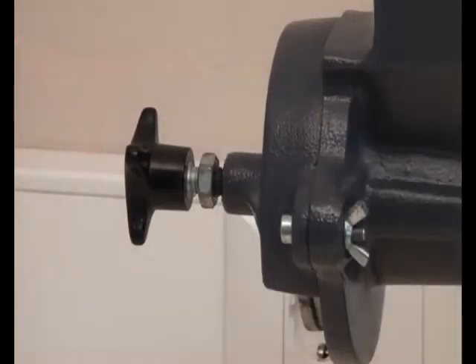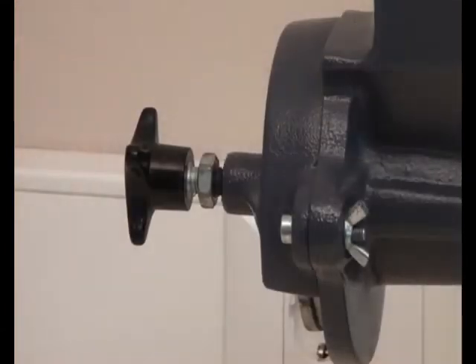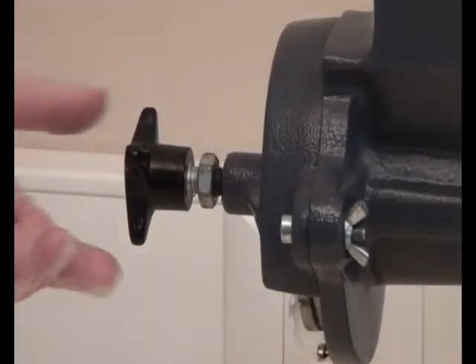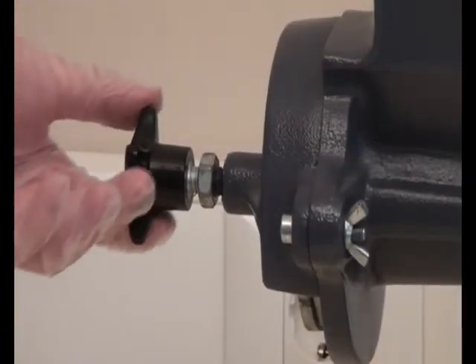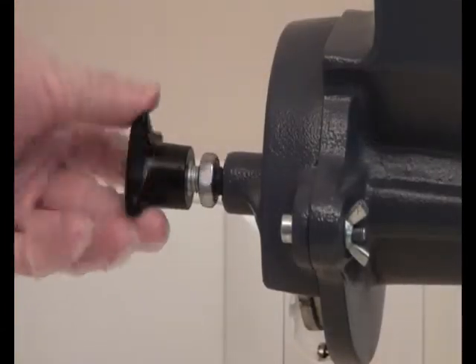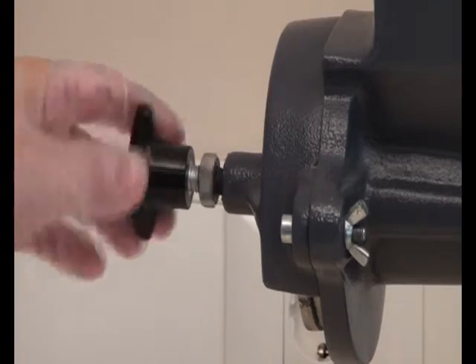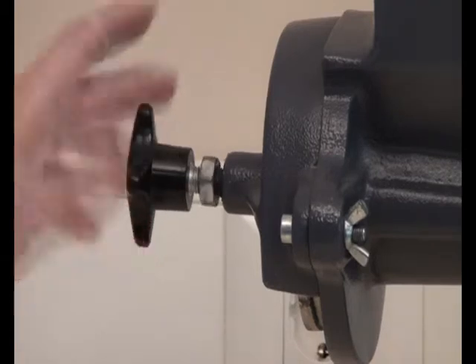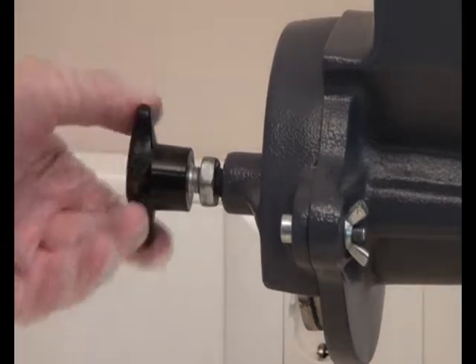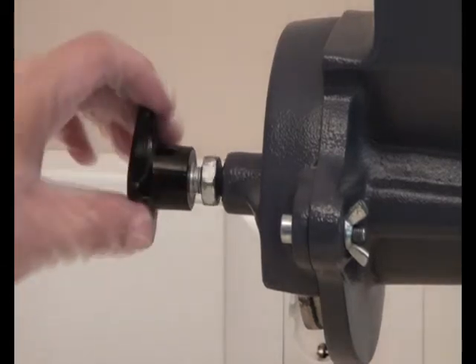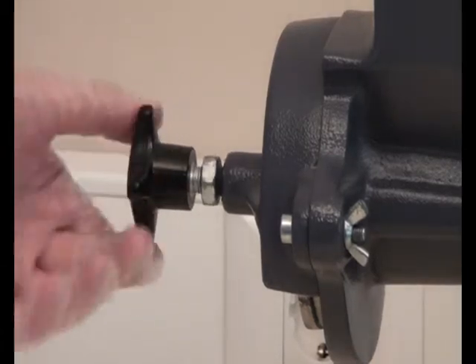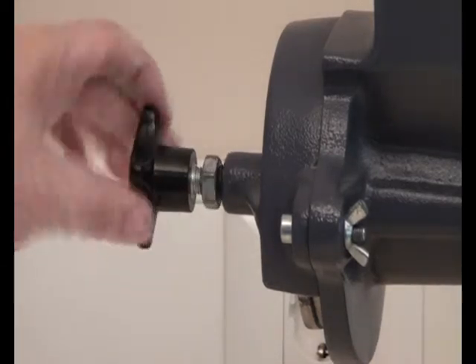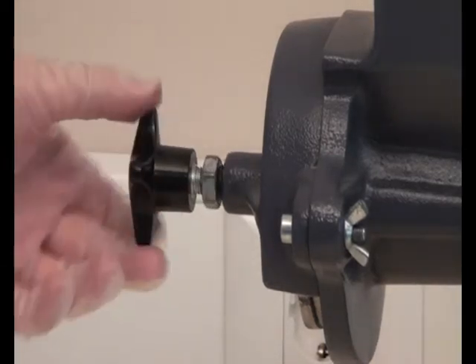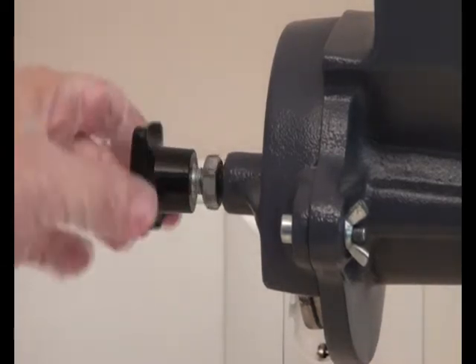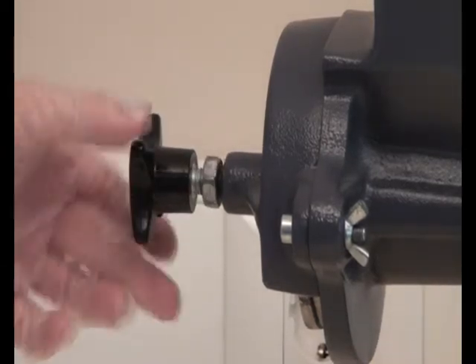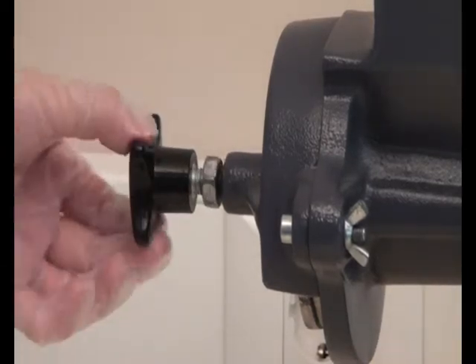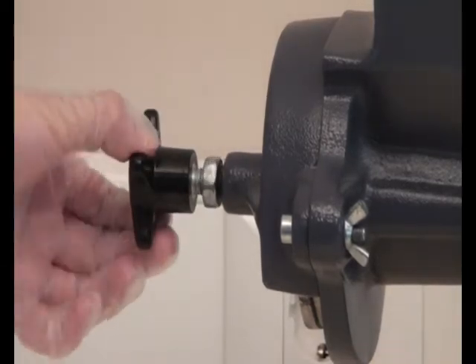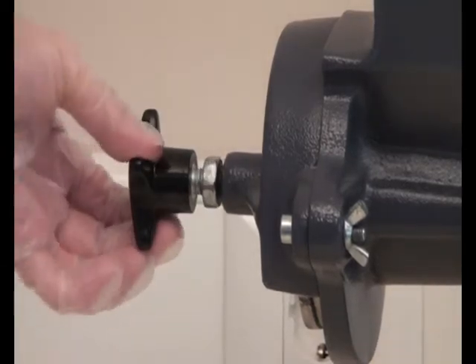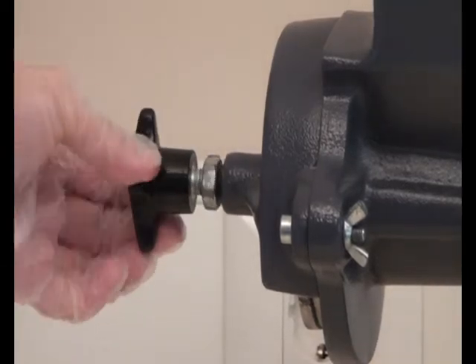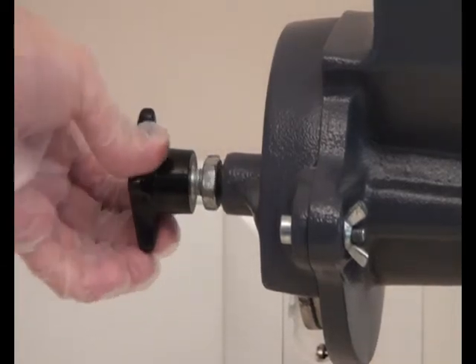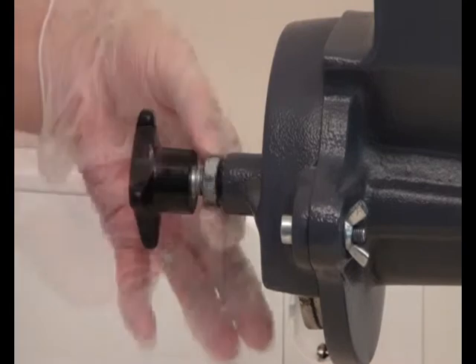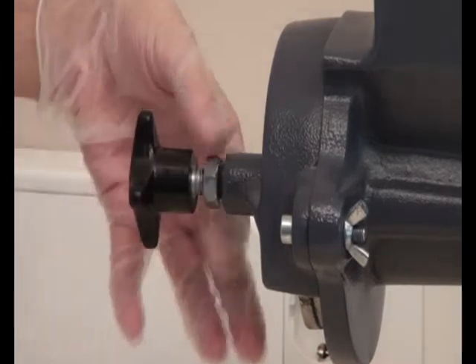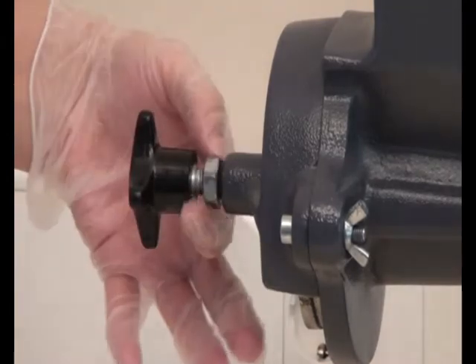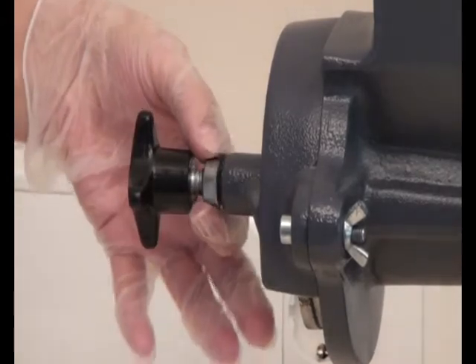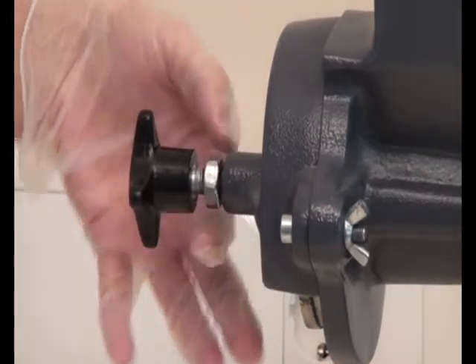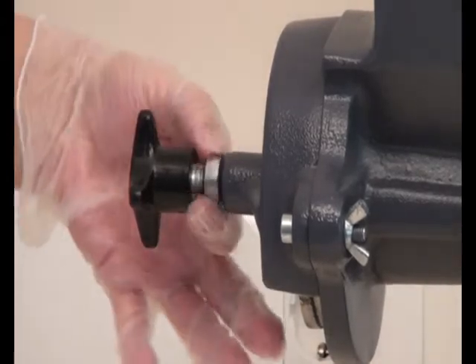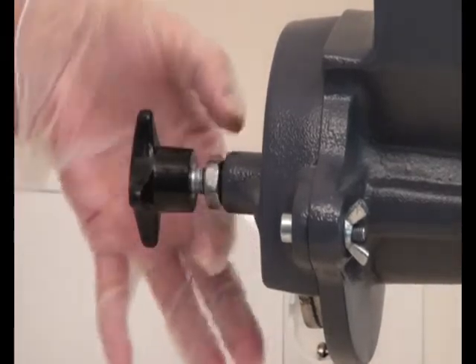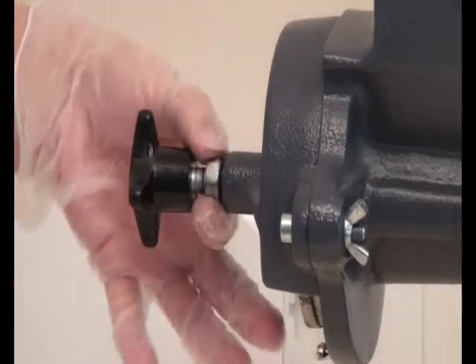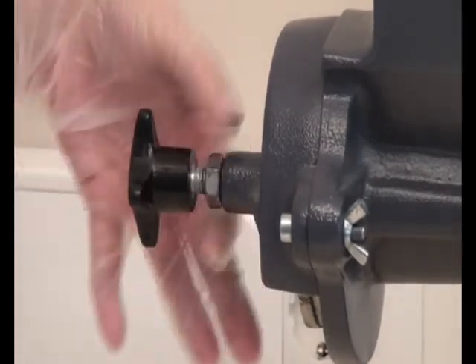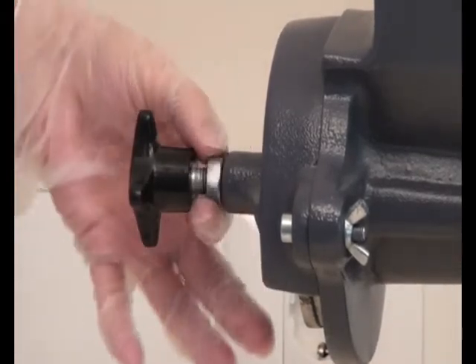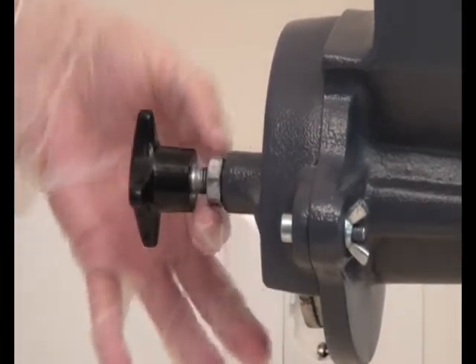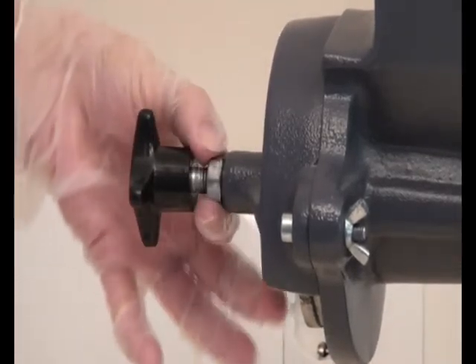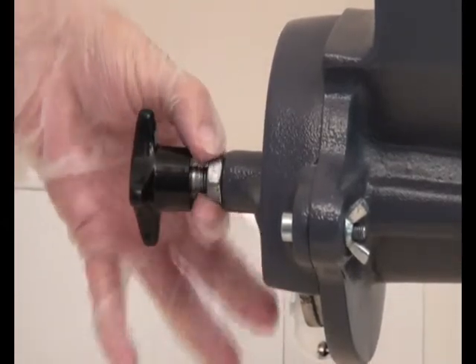In order to get bigger particles, the distance between the discs should be adjusted. After this, the nut should be tightened well again by using an open-end wrench.